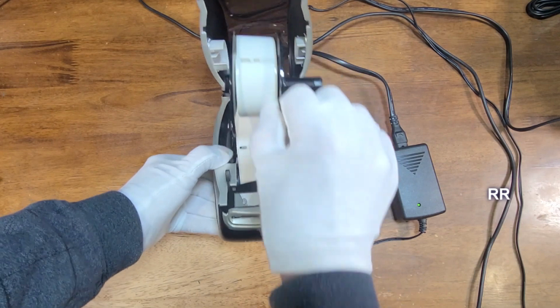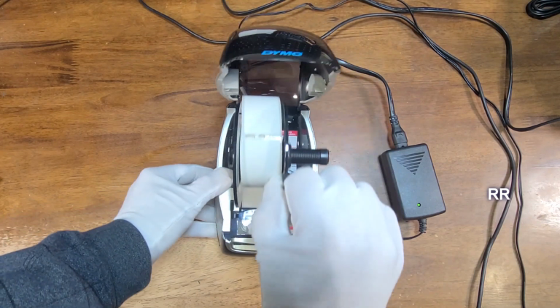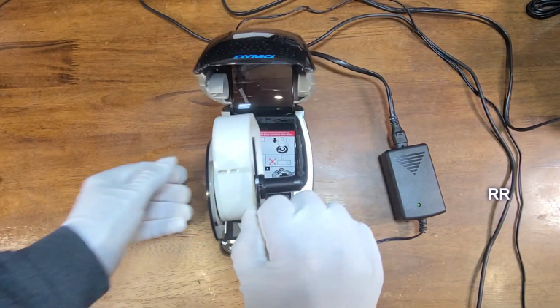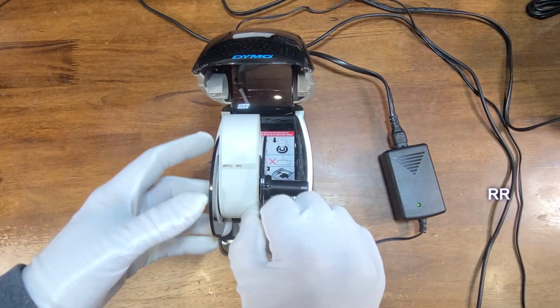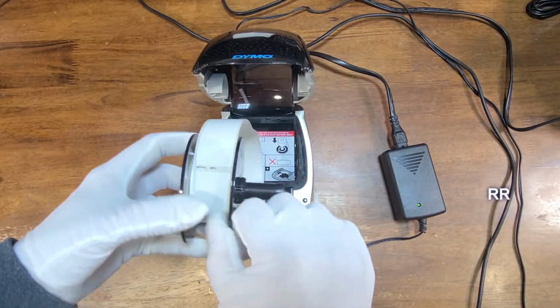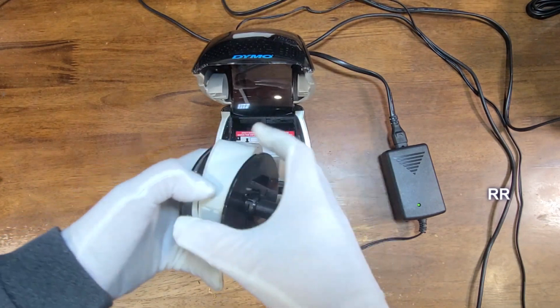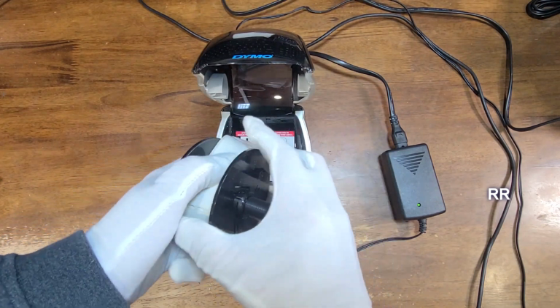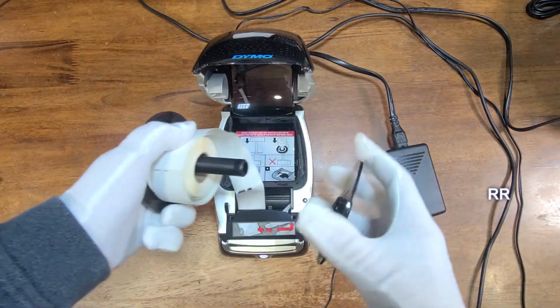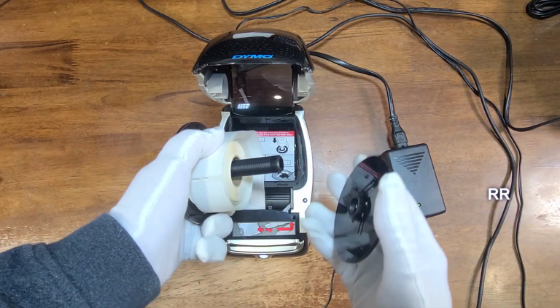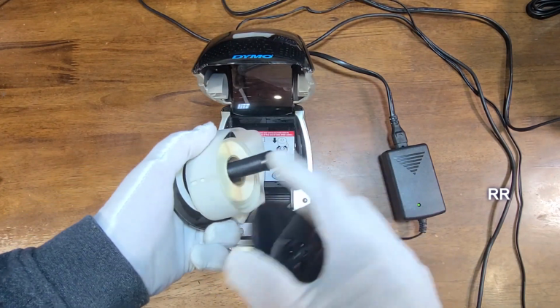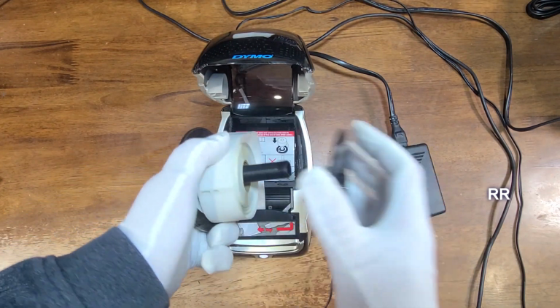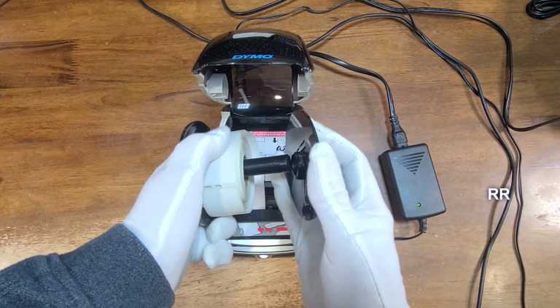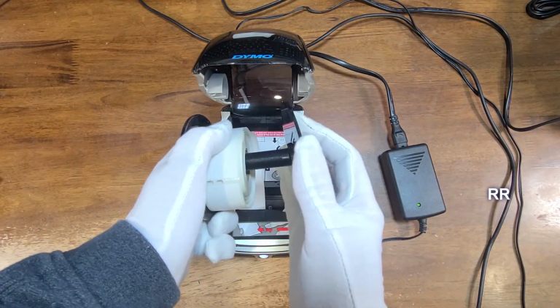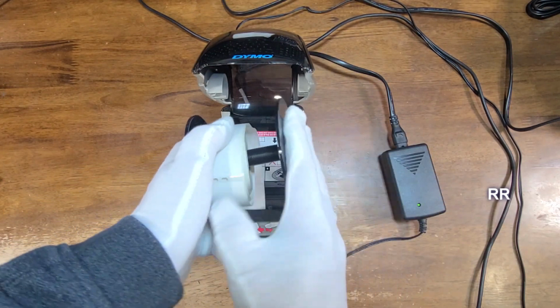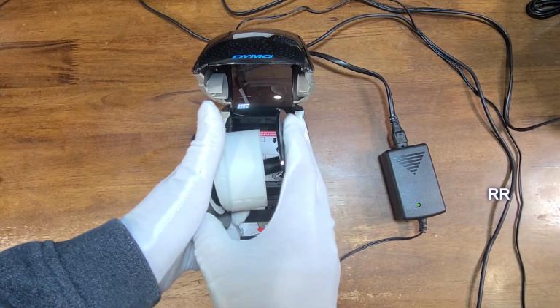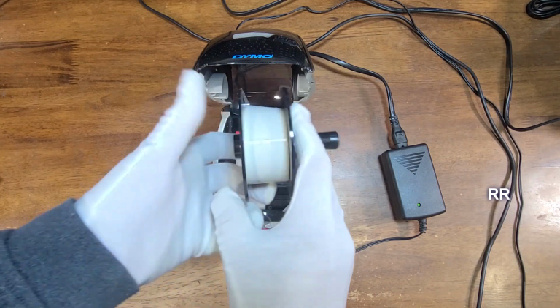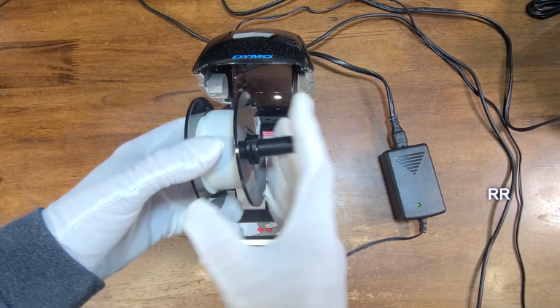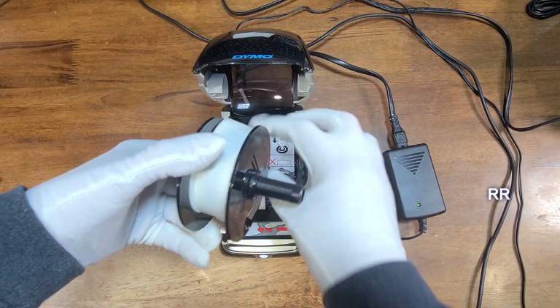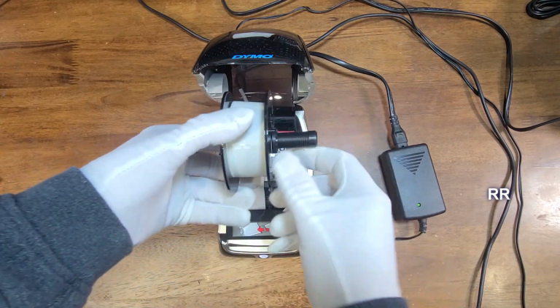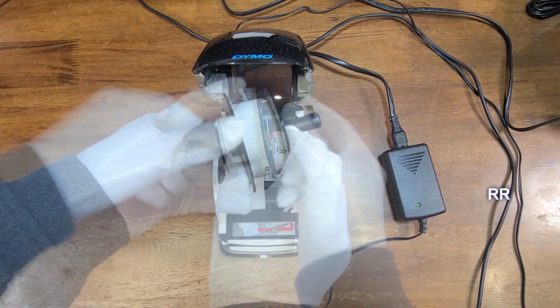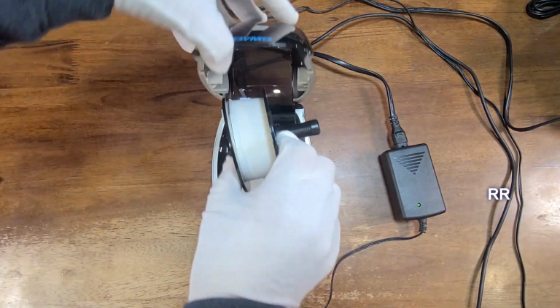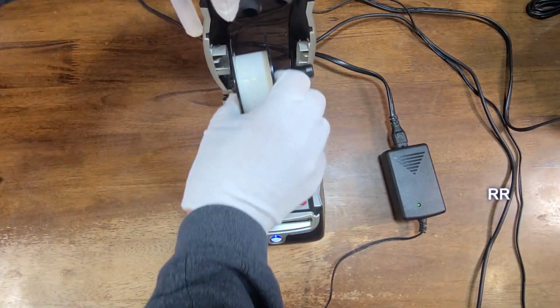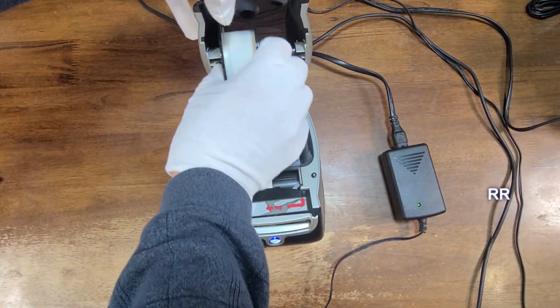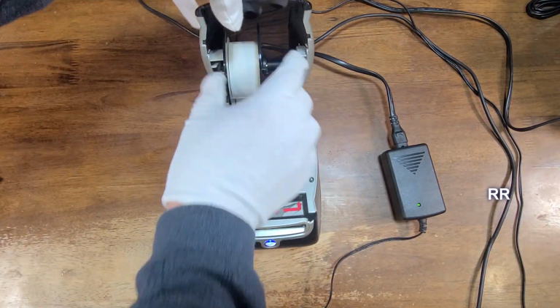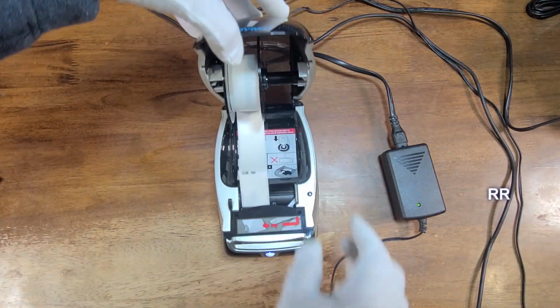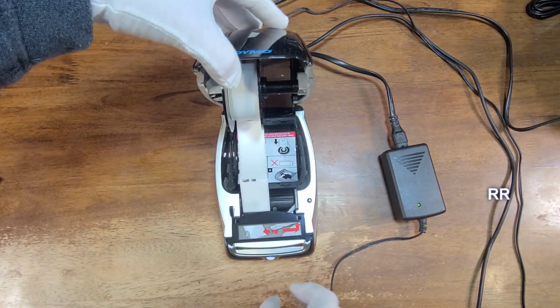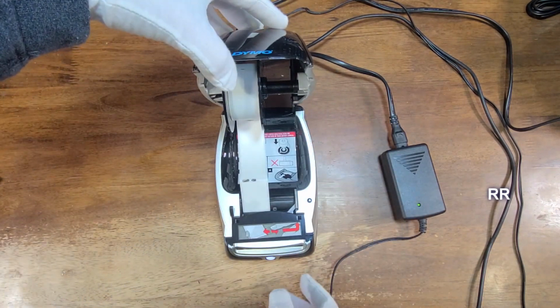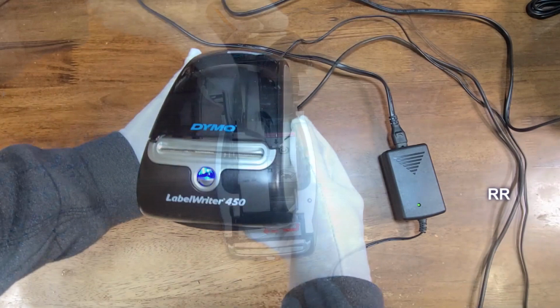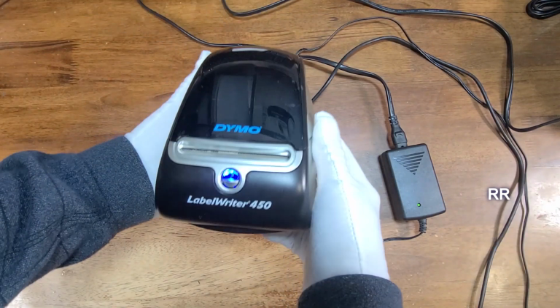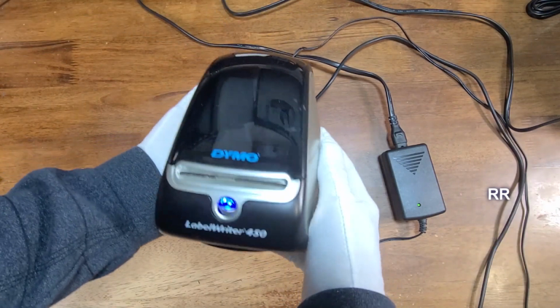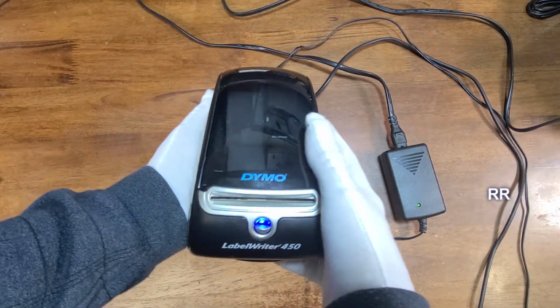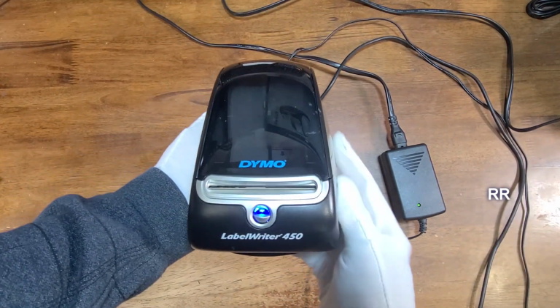When you want to replace the label roll, it's pretty simple. You just pull this out, the wheel comes off, you load your new paper on there, slide it into place, drop it back in, and you're good to go.